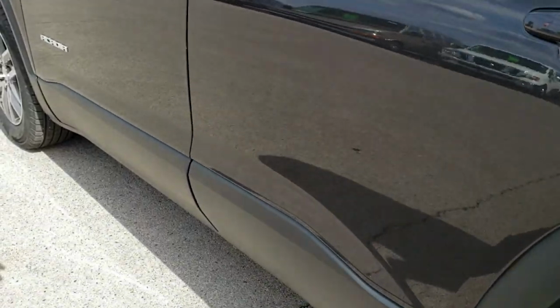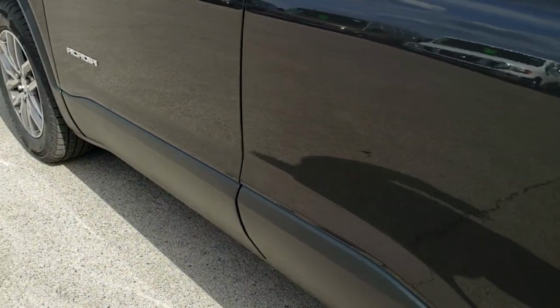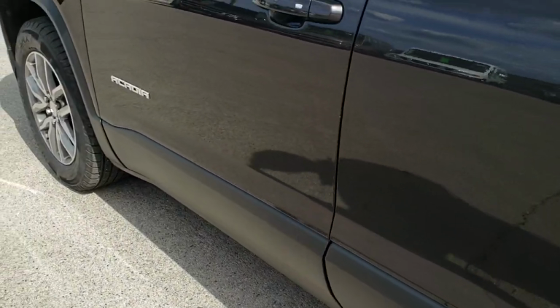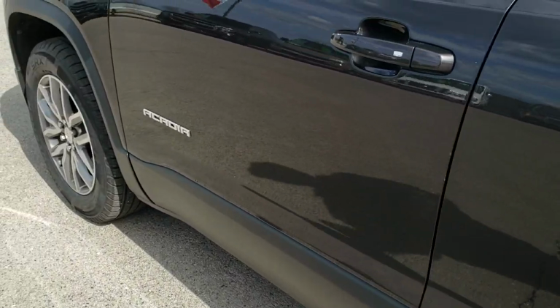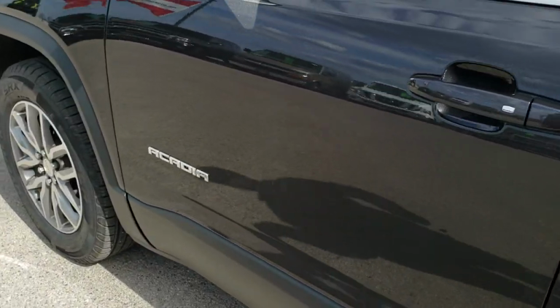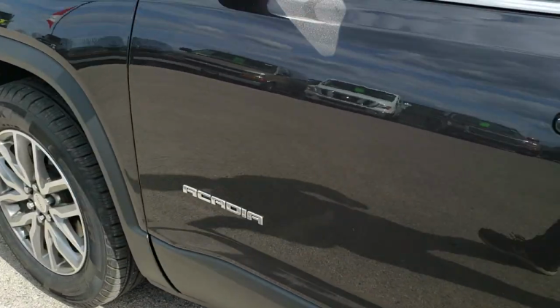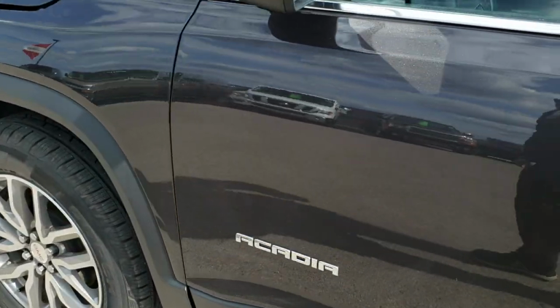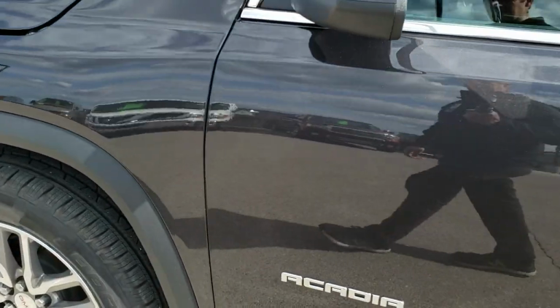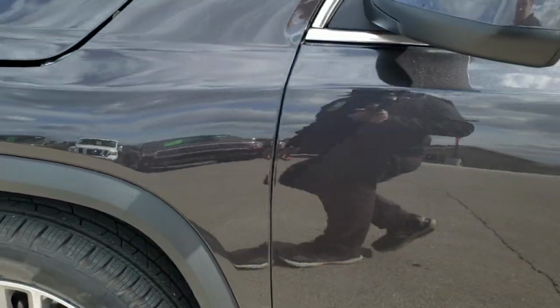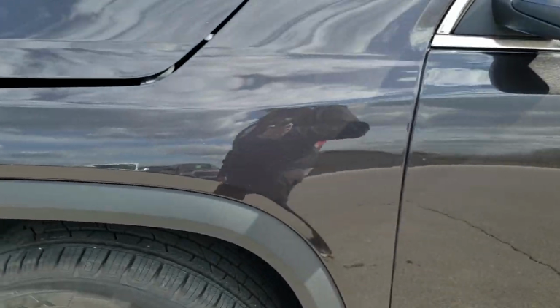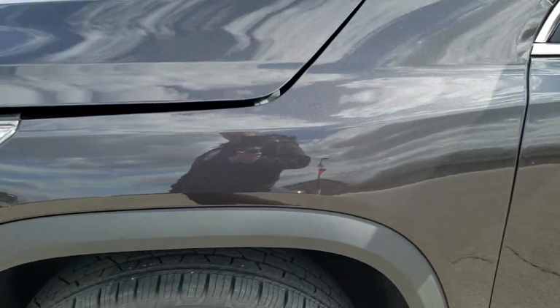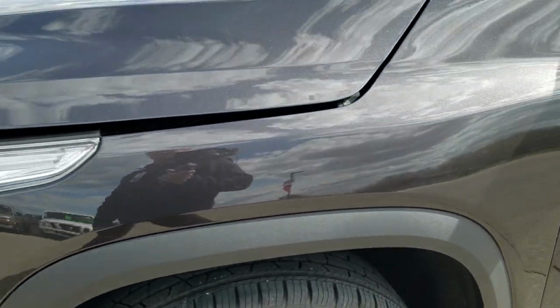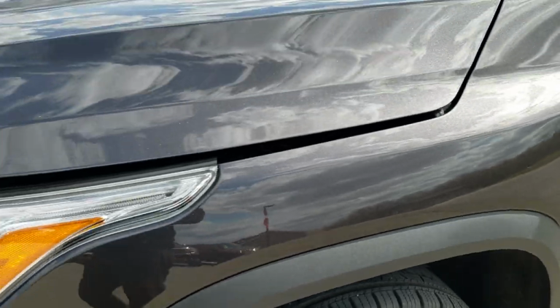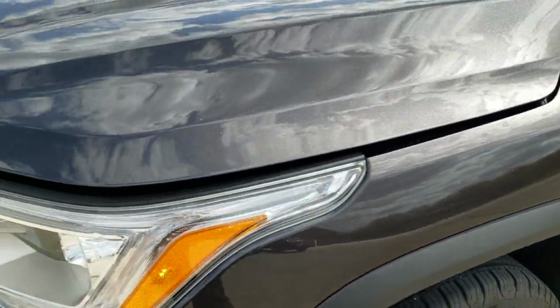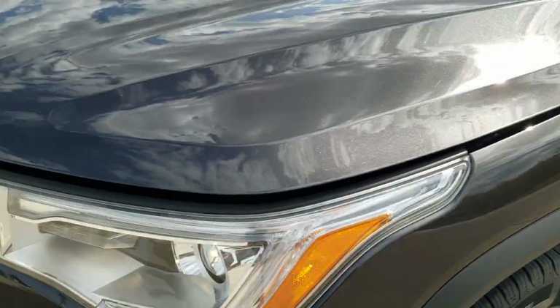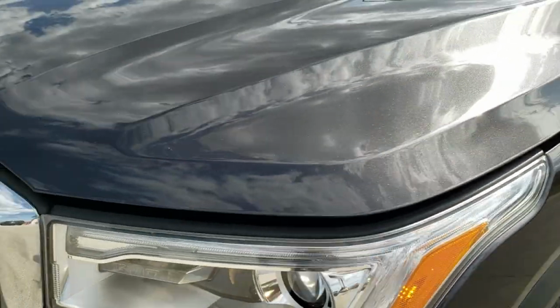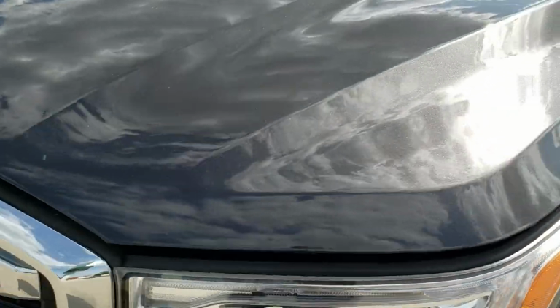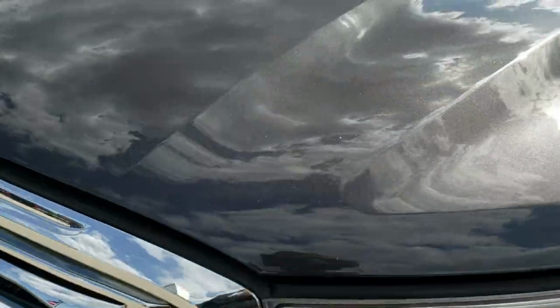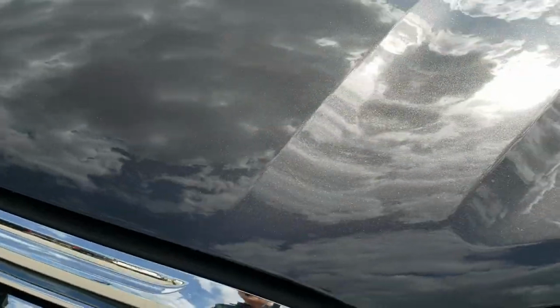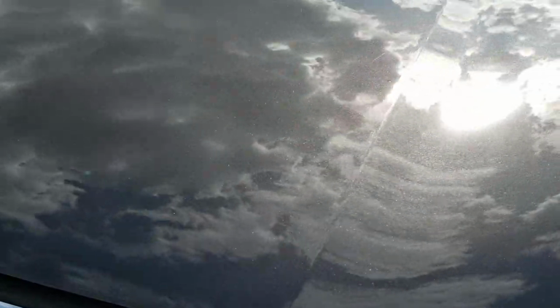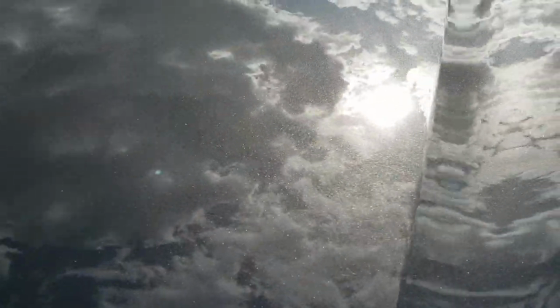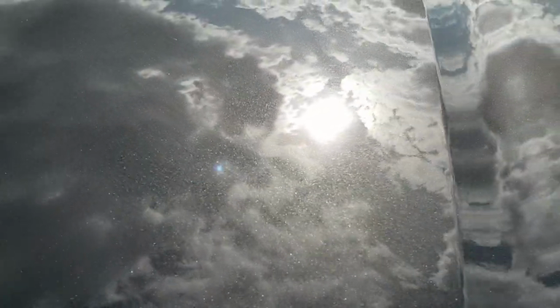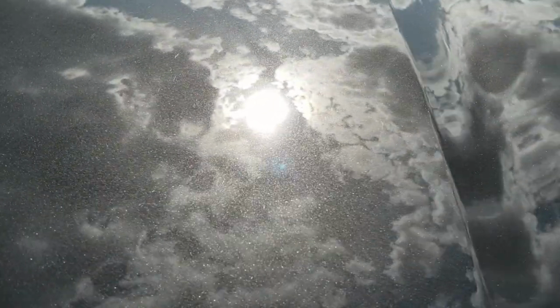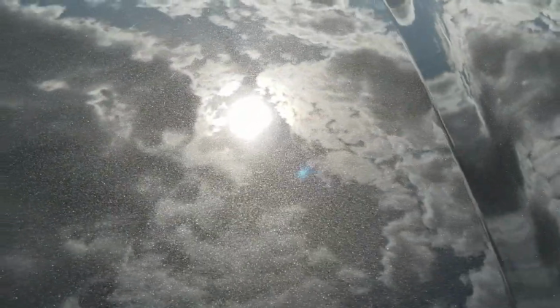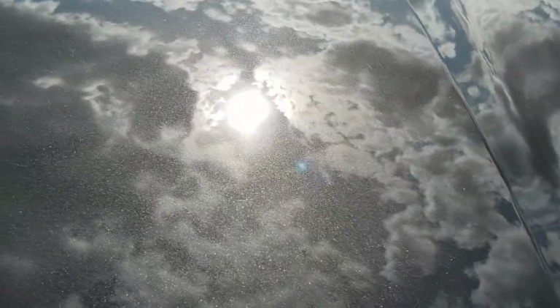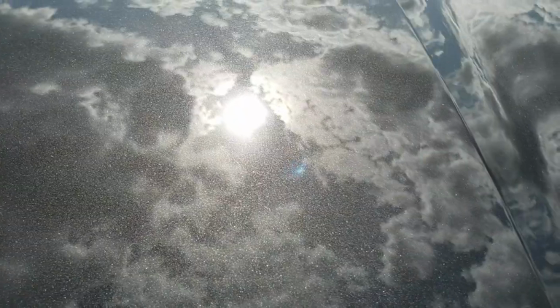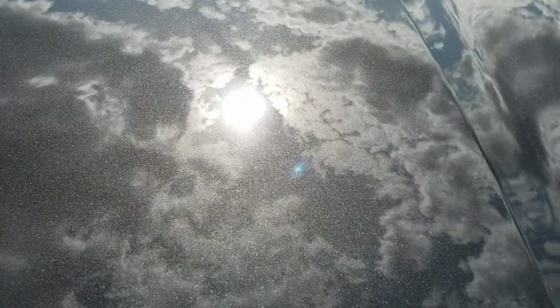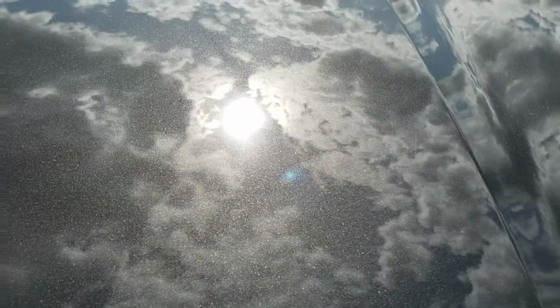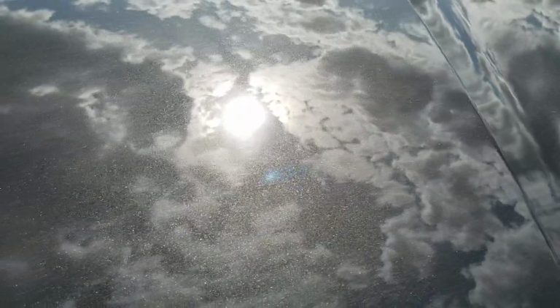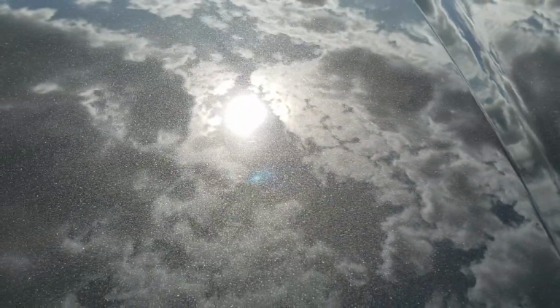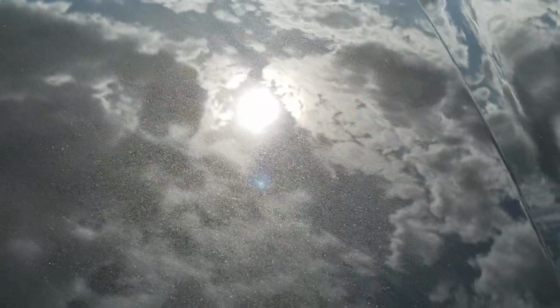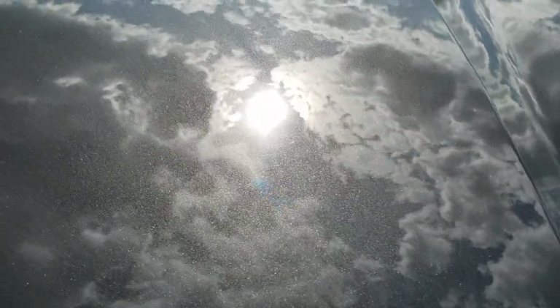We'll take a quick look under the hood. I would personally like to thank you for checking out the video today, and hopefully from this HD video you've been able to tell just how clean this Acadia is all the way around, inside and out.